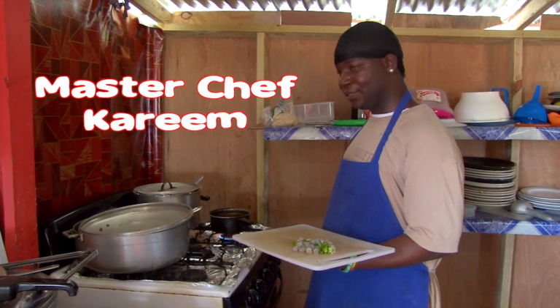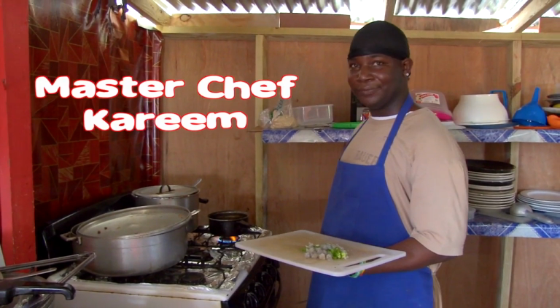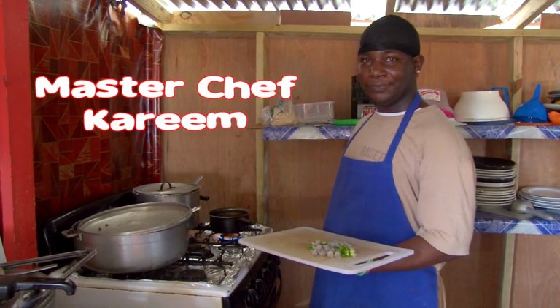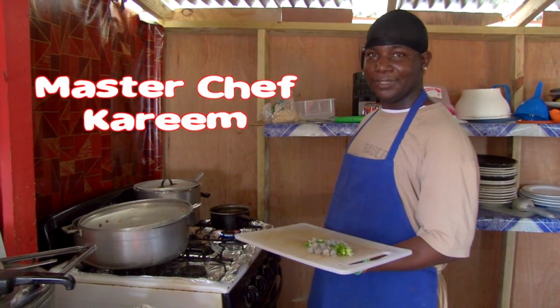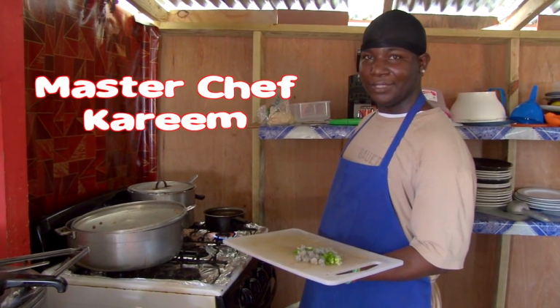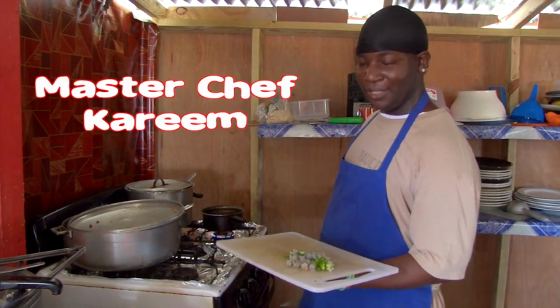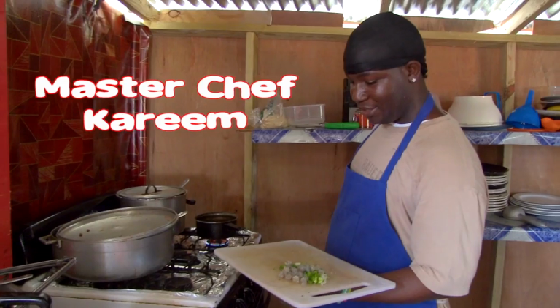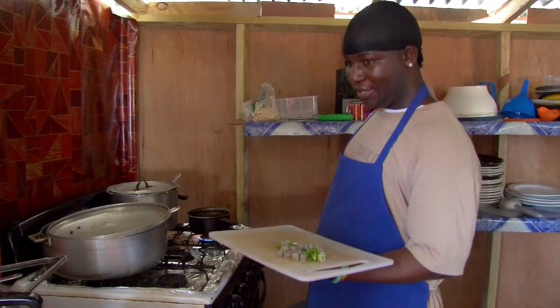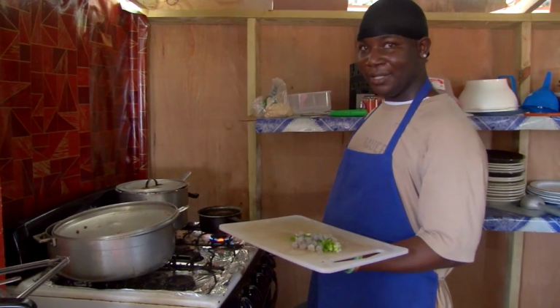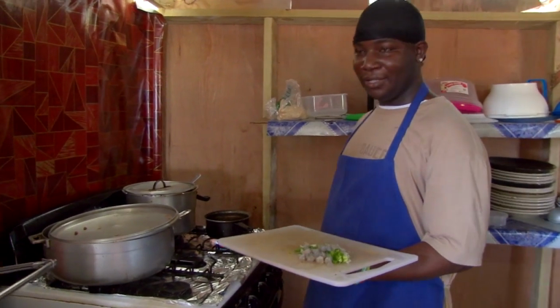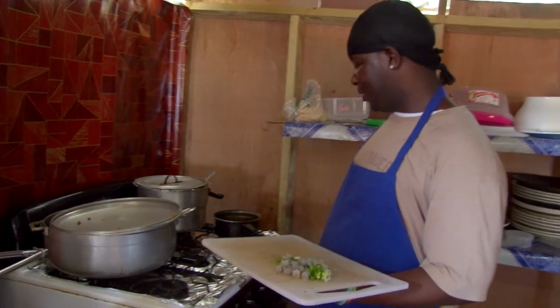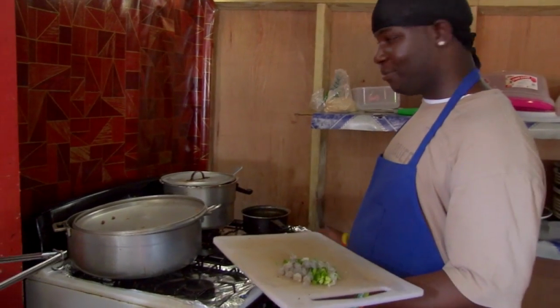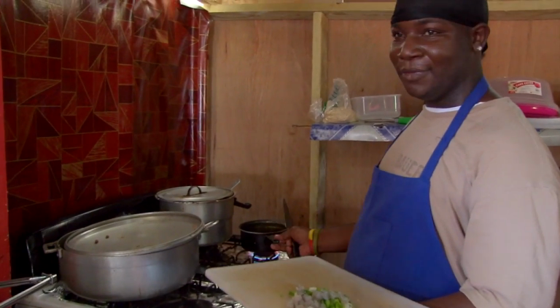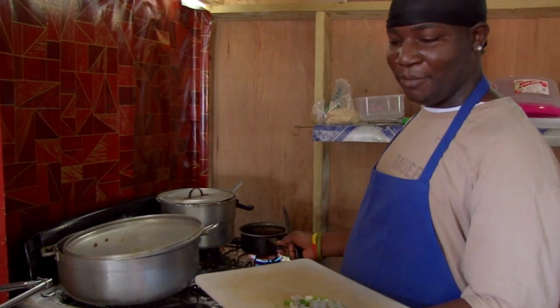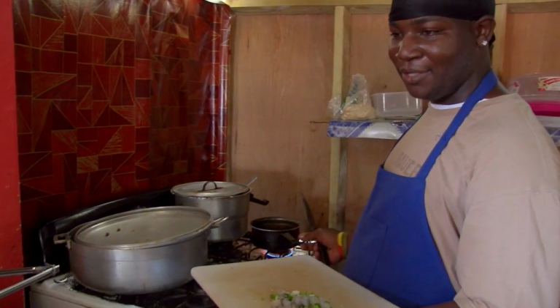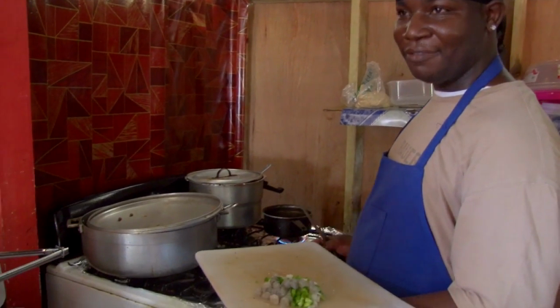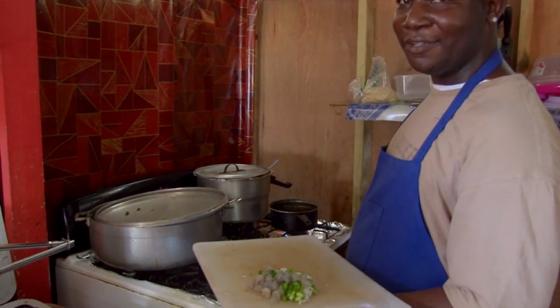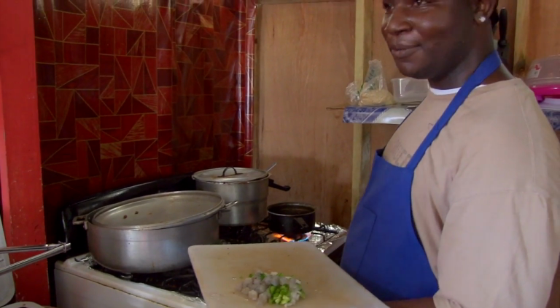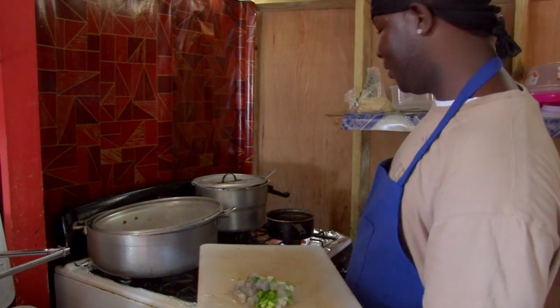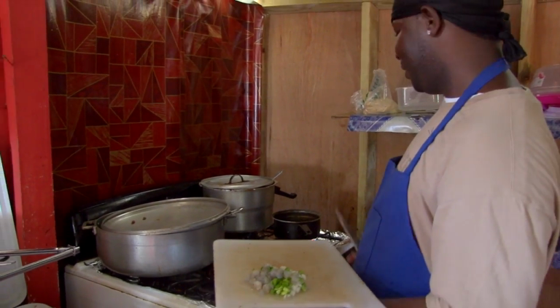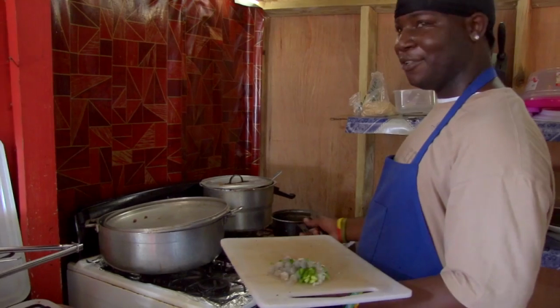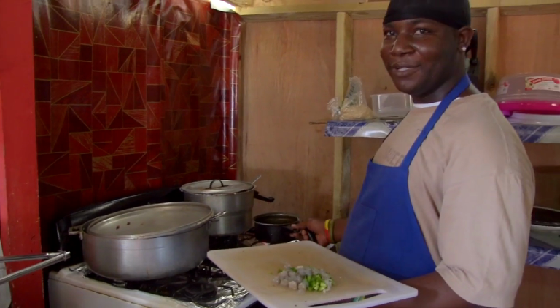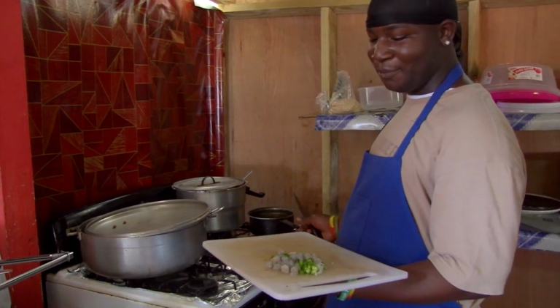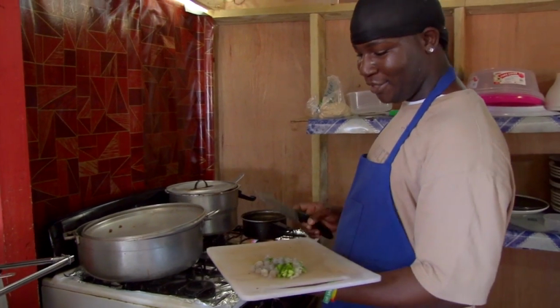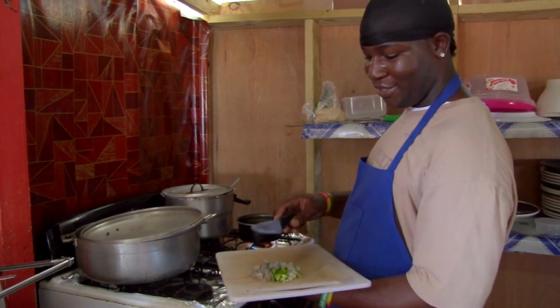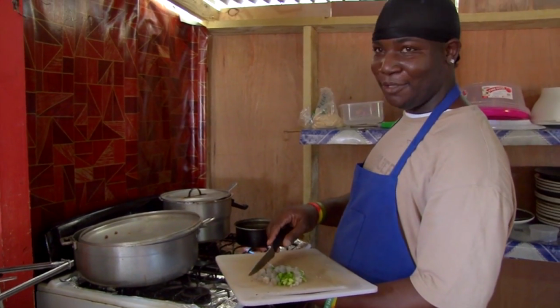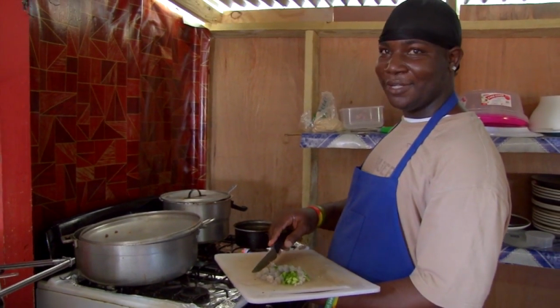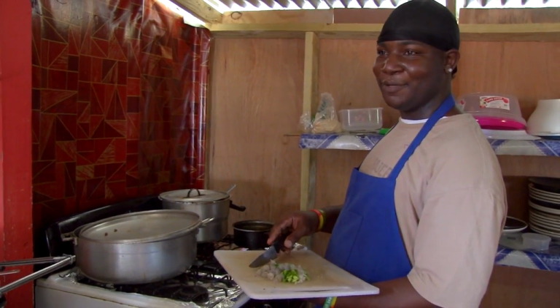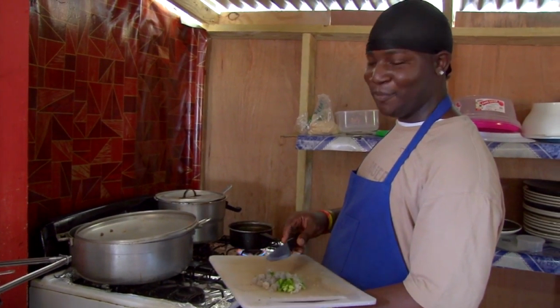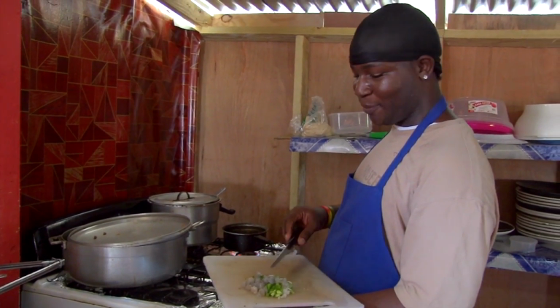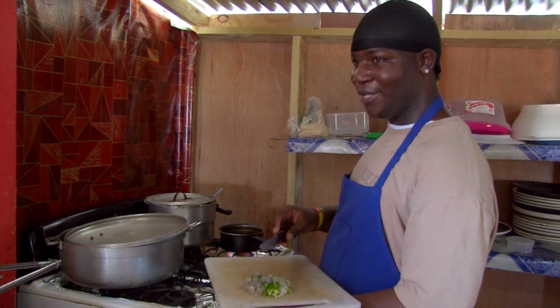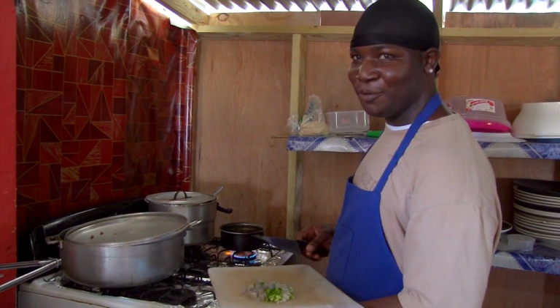Alright, Kareem, we're getting the lobster ready. Can you tell me what to do? Yes, I'm making the stuffing for the lobster. First, you put in a little butter, we use onion, tomato, bell pepper, and shrimp.